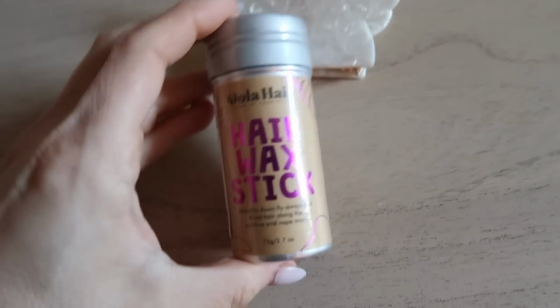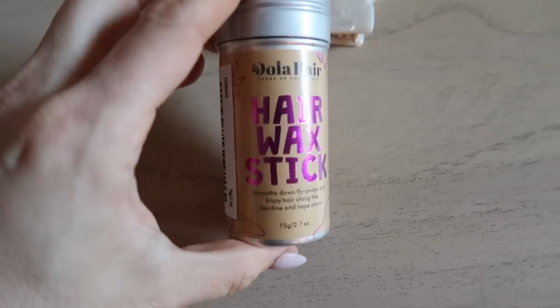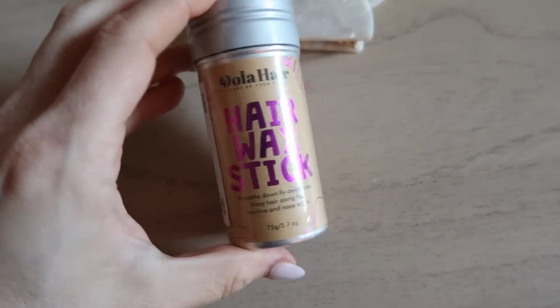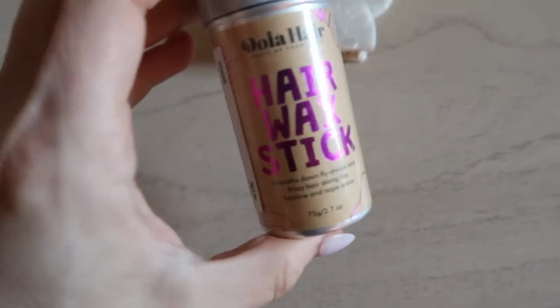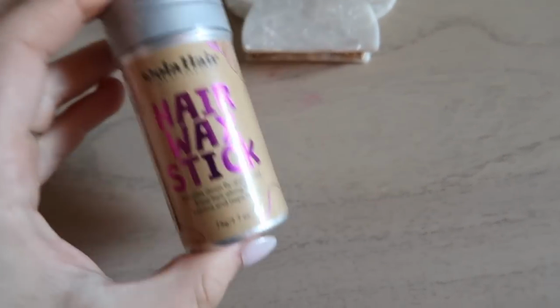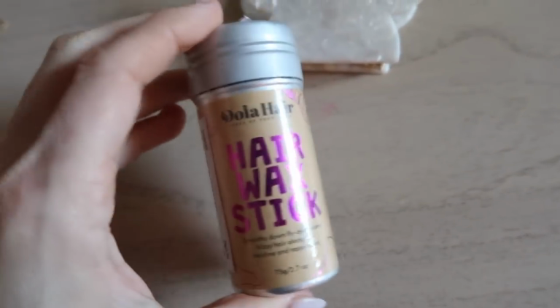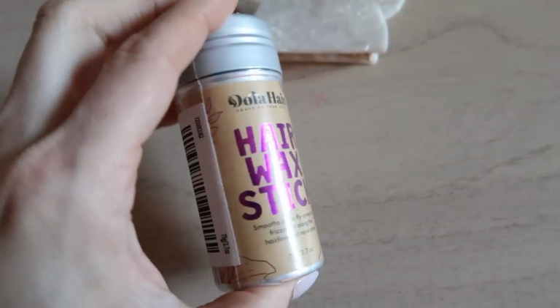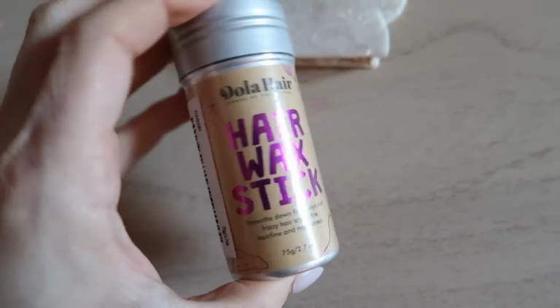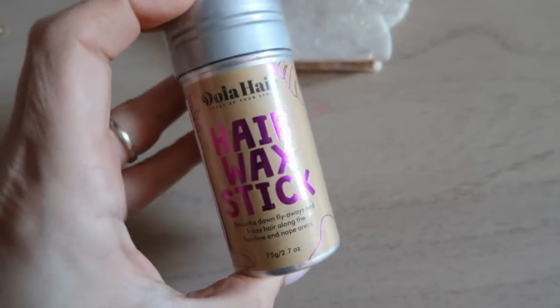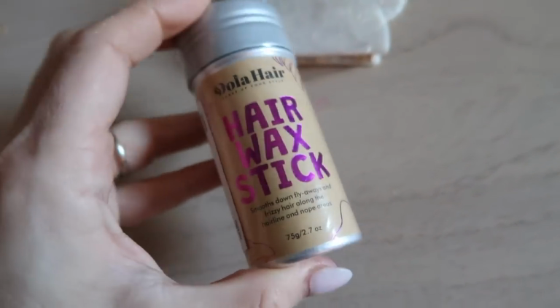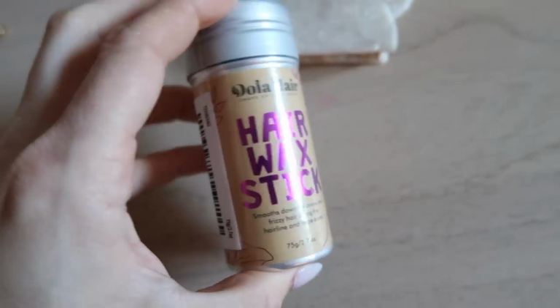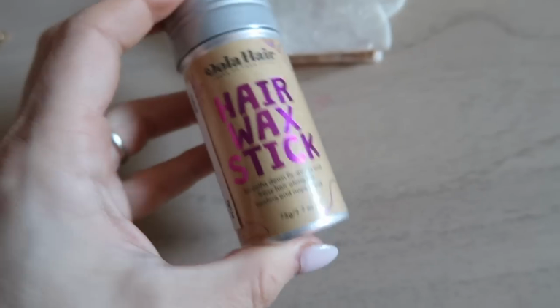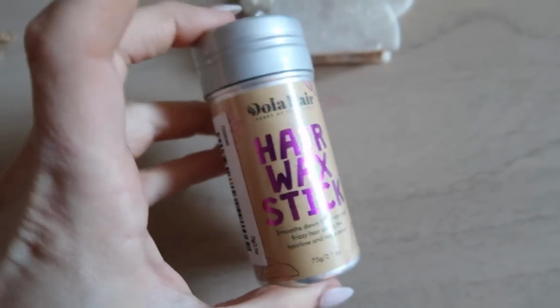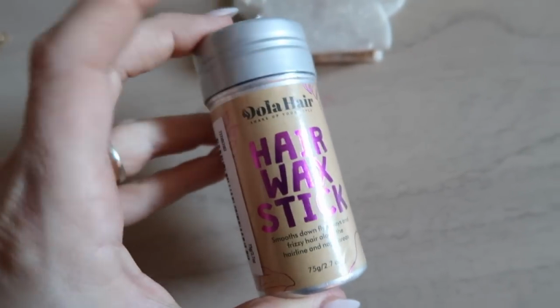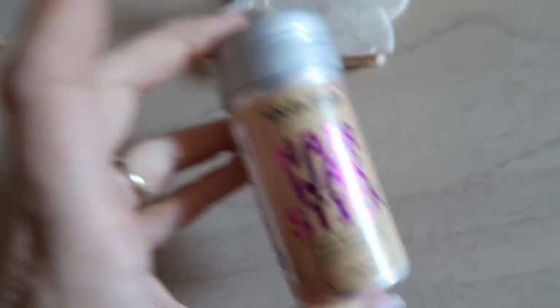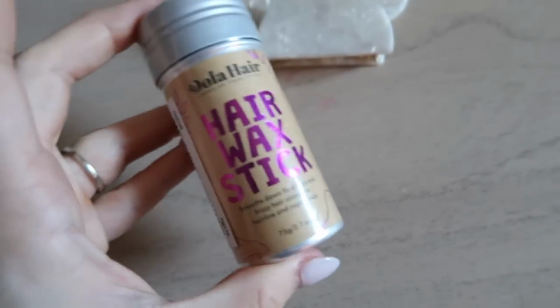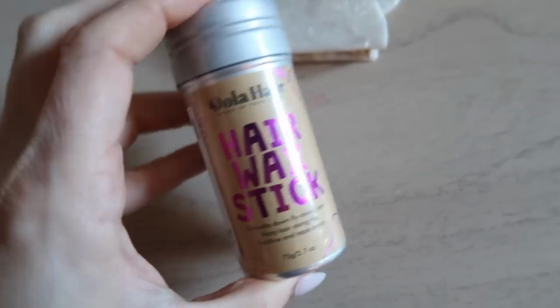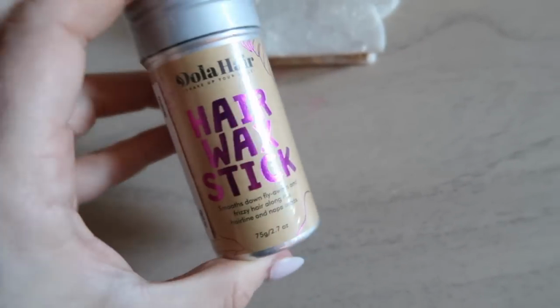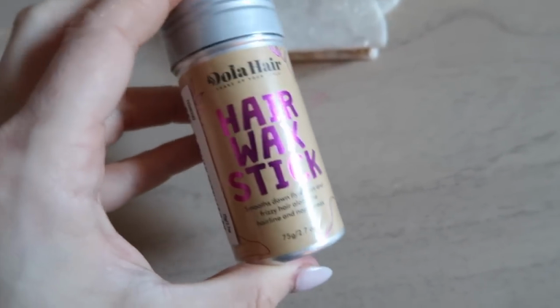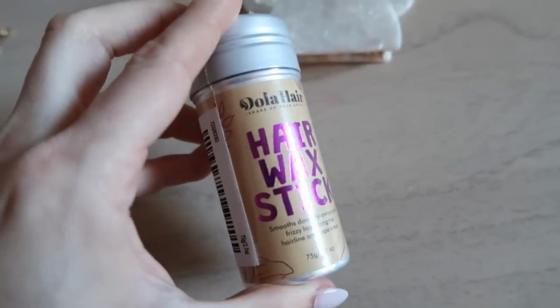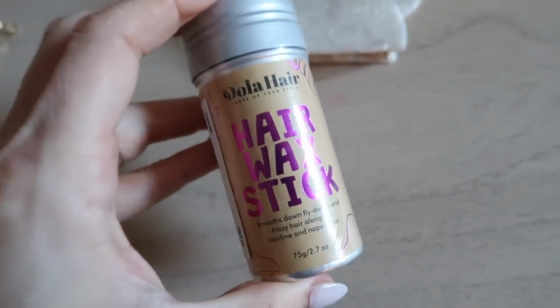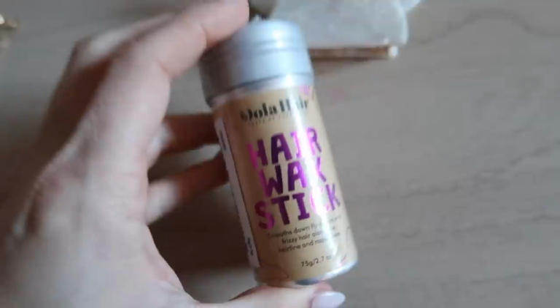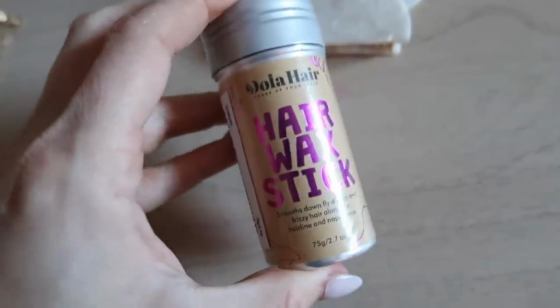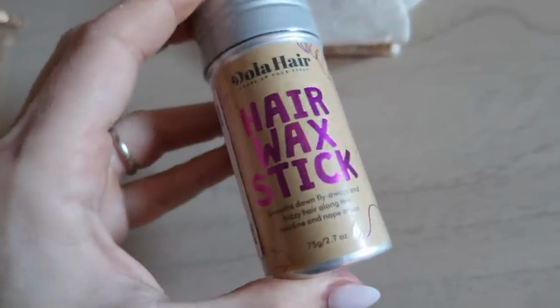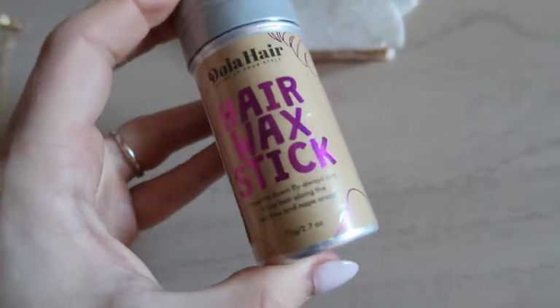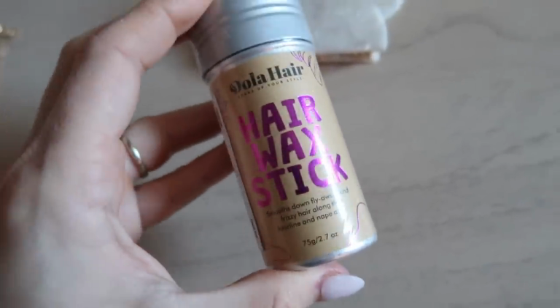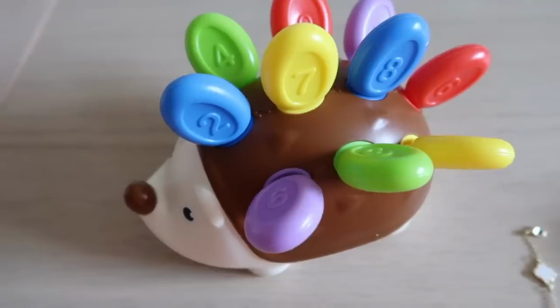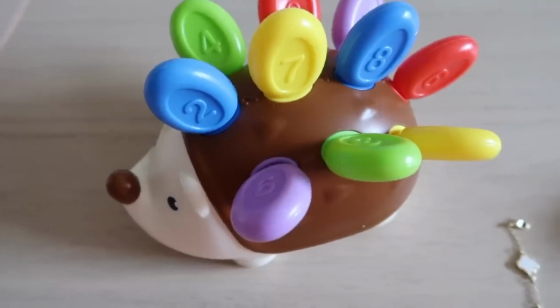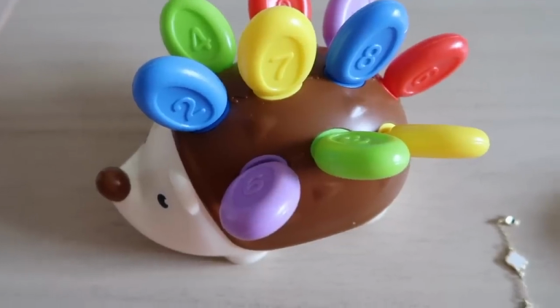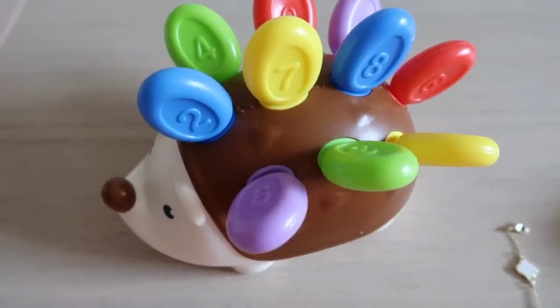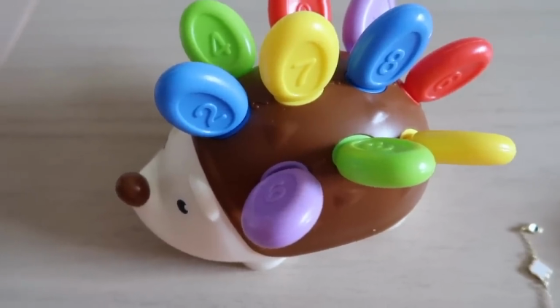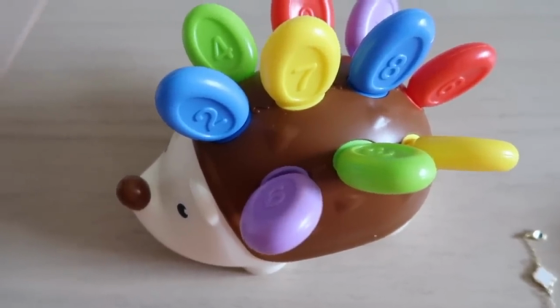I got the very viral TikTok hair wax stick — this is to make your hair kind of stay in place. I'll try it and let you guys know, because I just washed my hair and don't want to put it on right now.